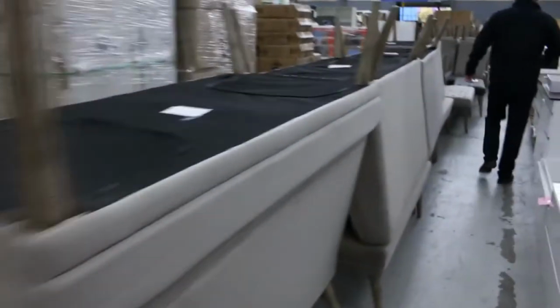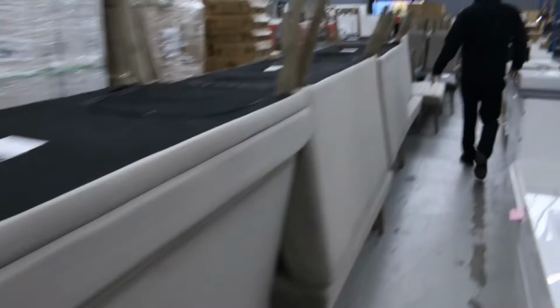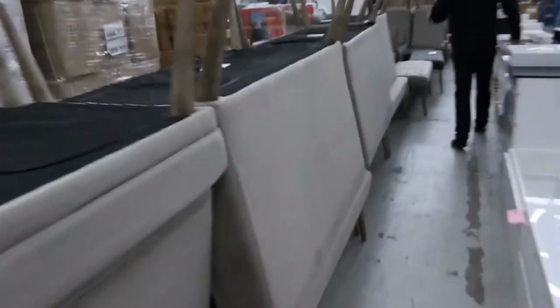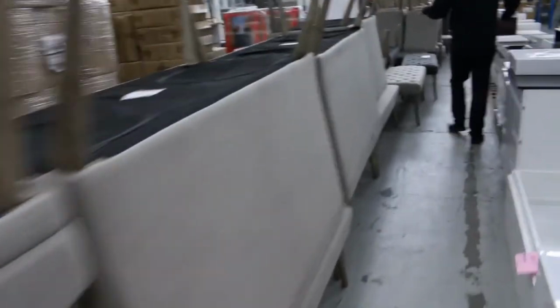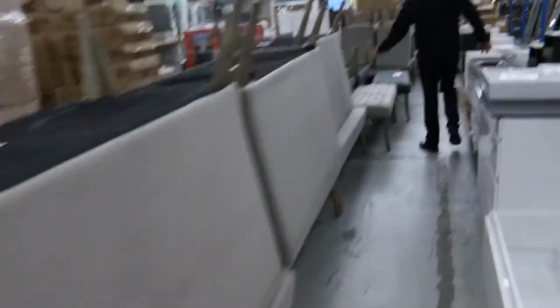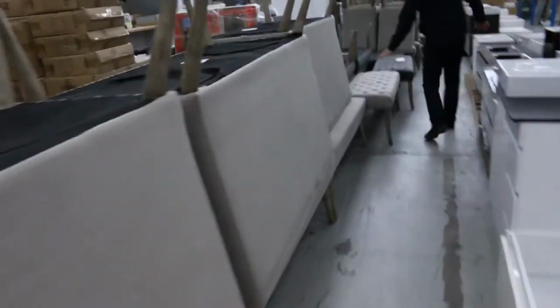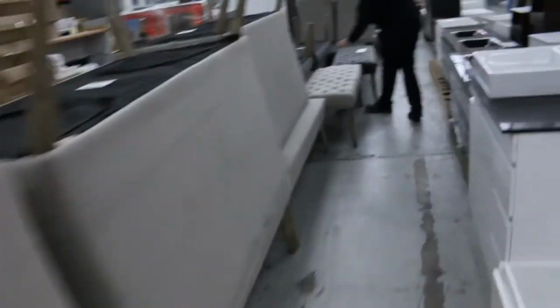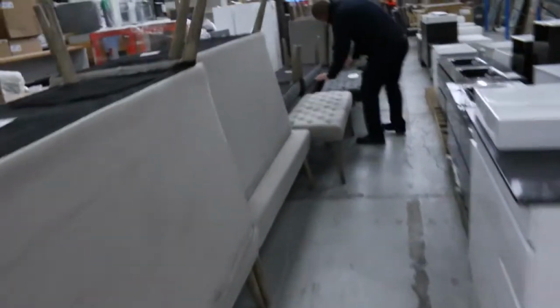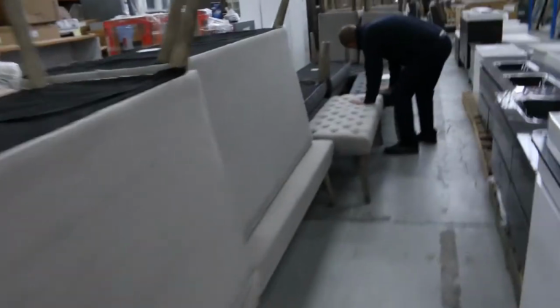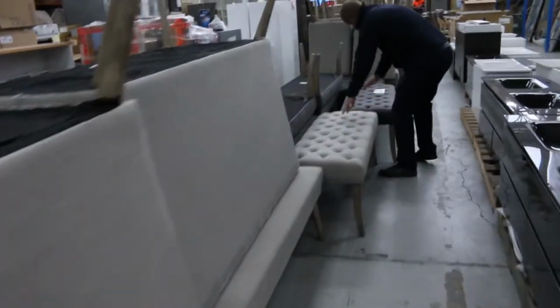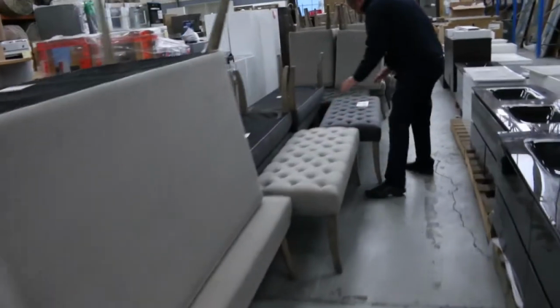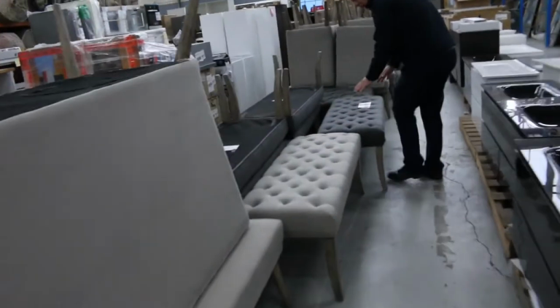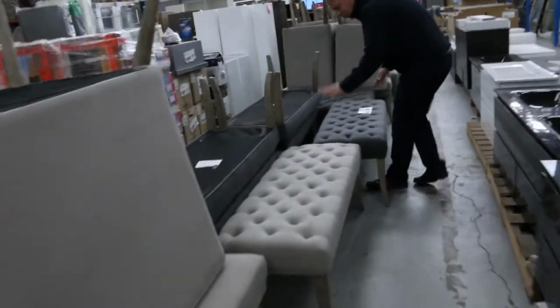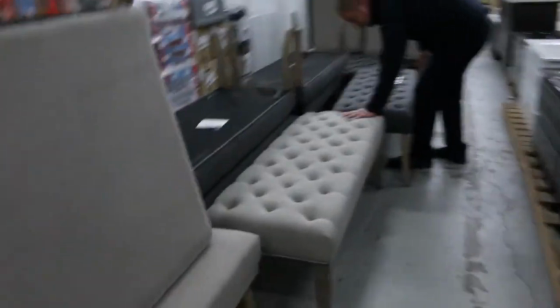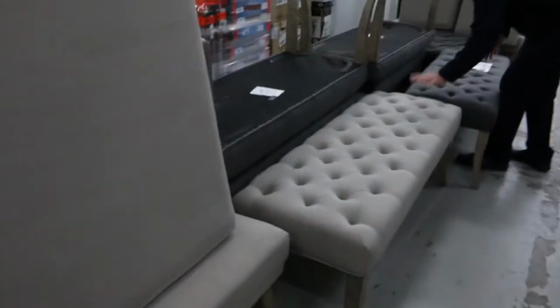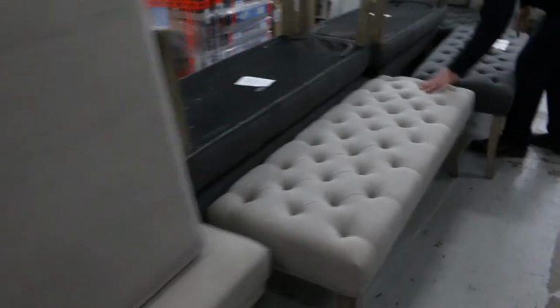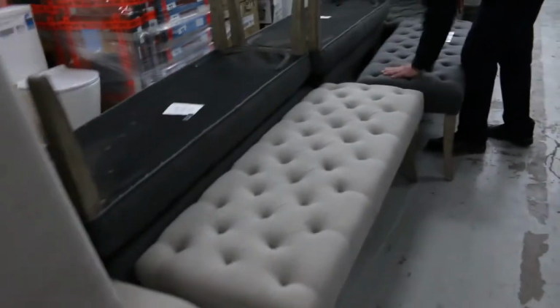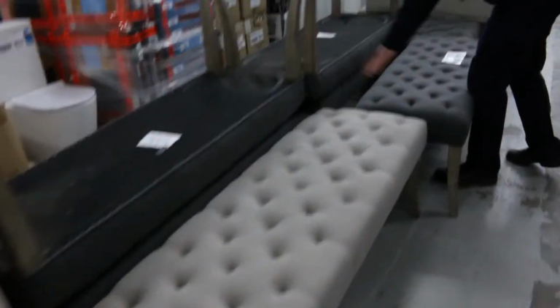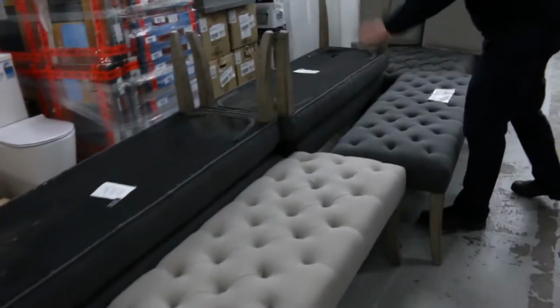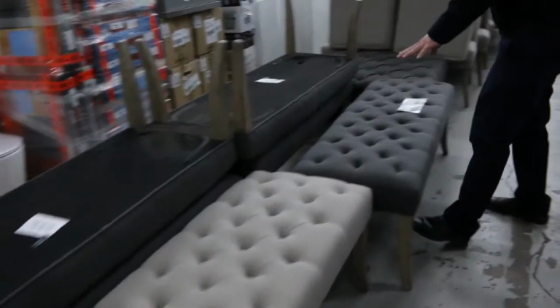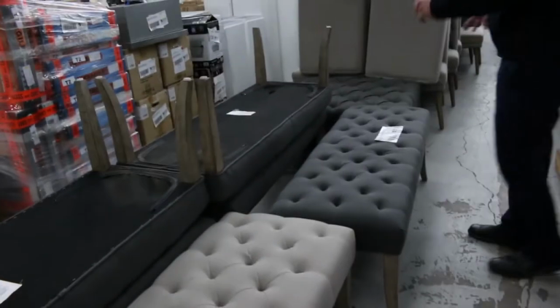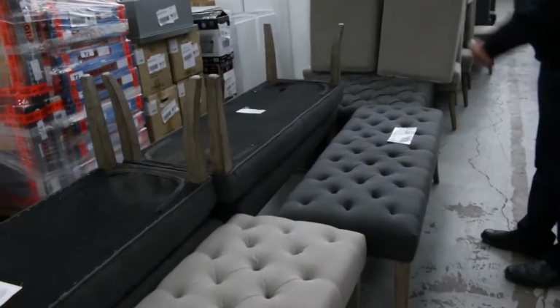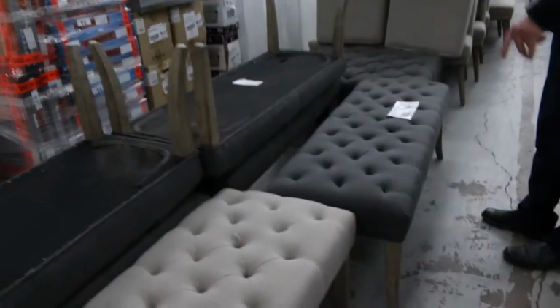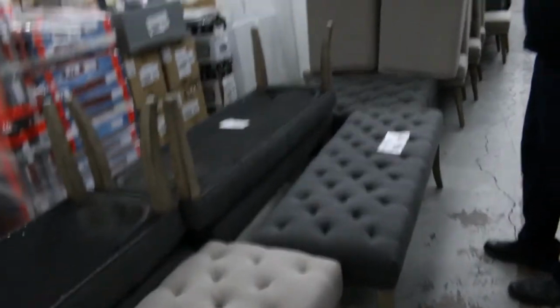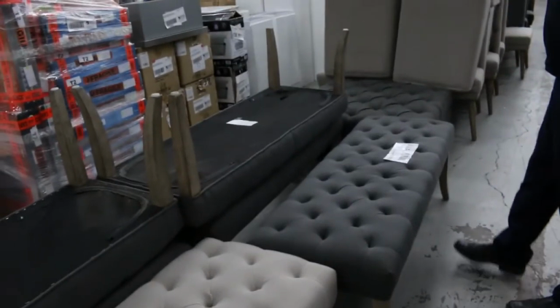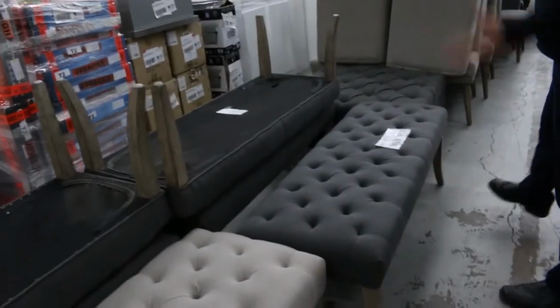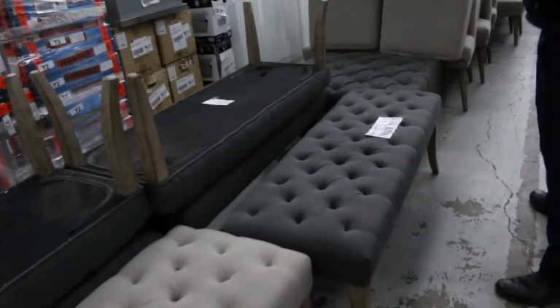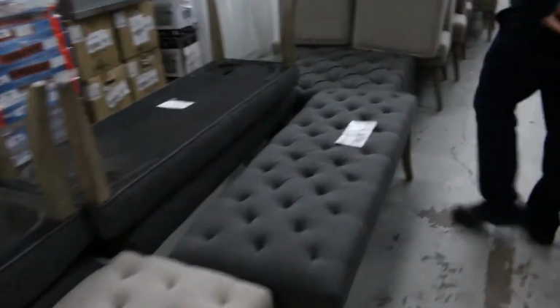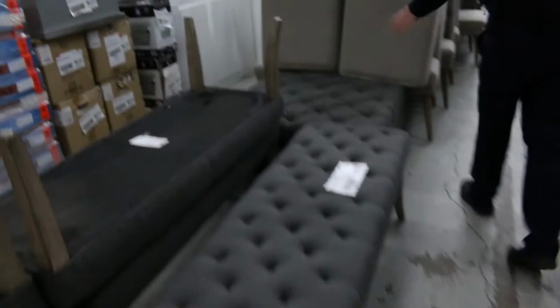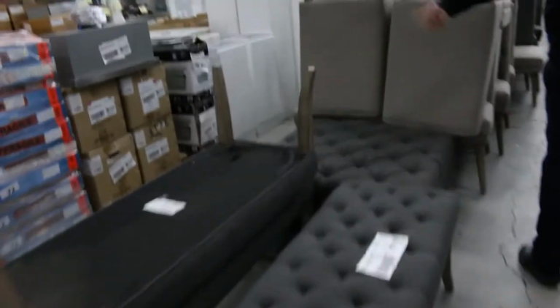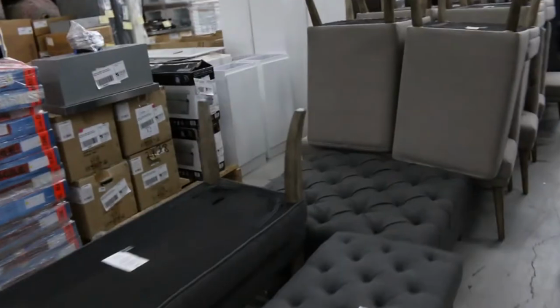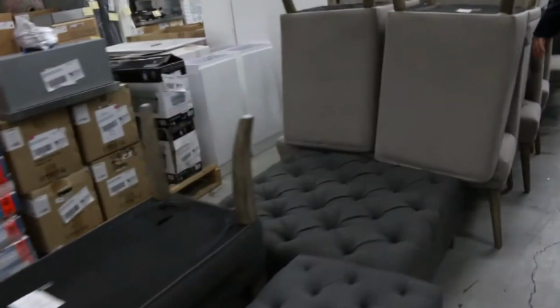Across here I've got some beautiful ottoman benches as well, both in that sort of beige-grey and also the charcoal. I'd say about $80 on those. Really nice gear.